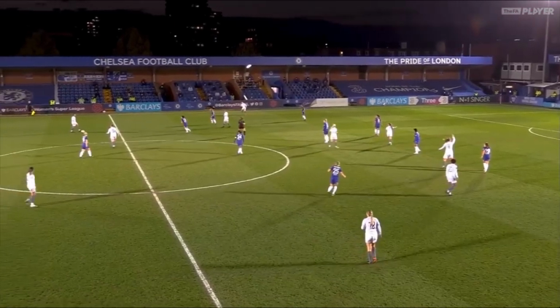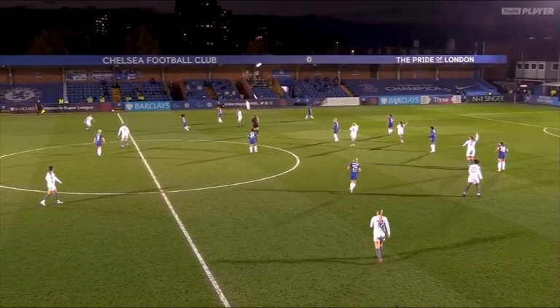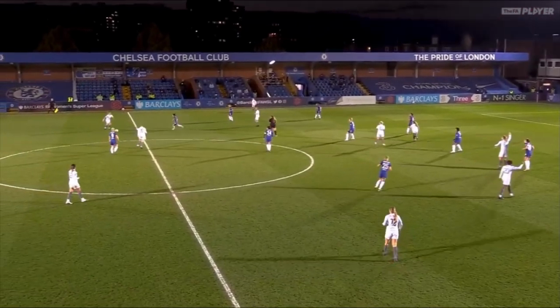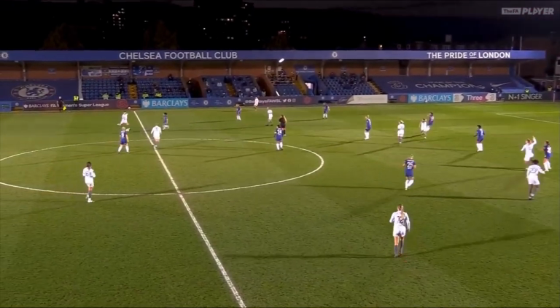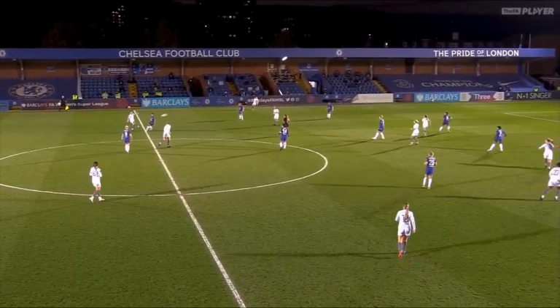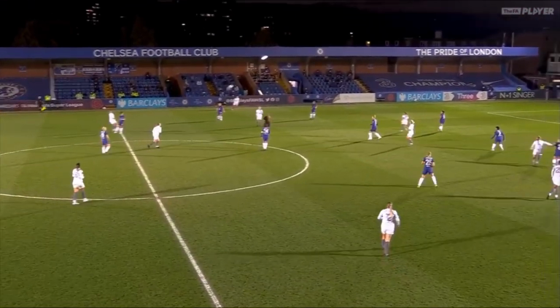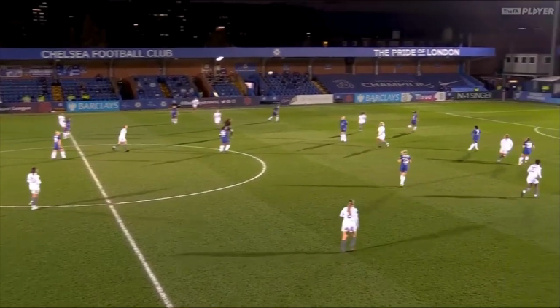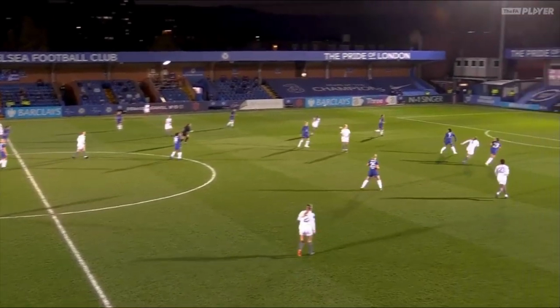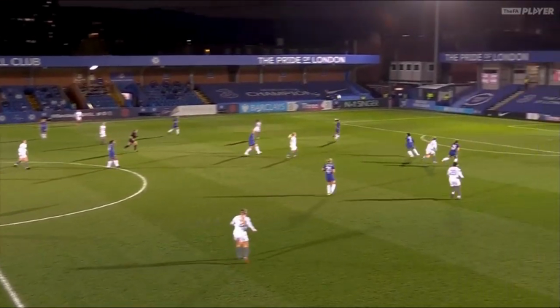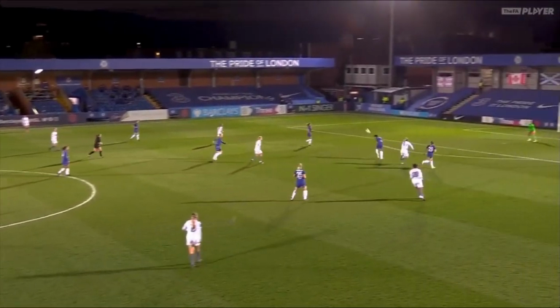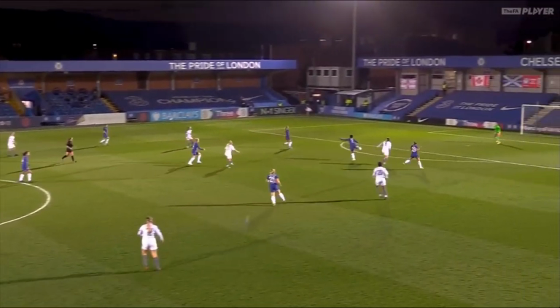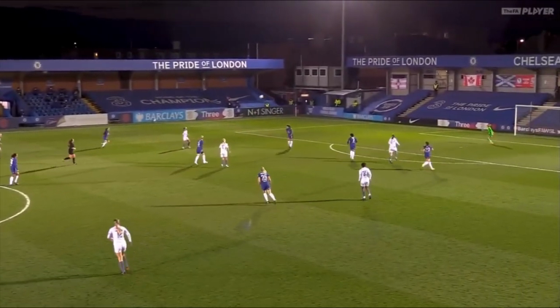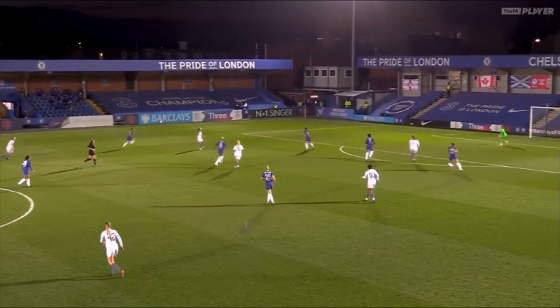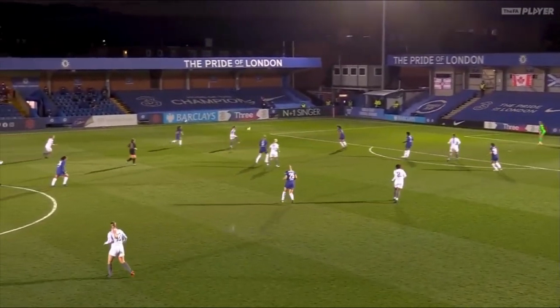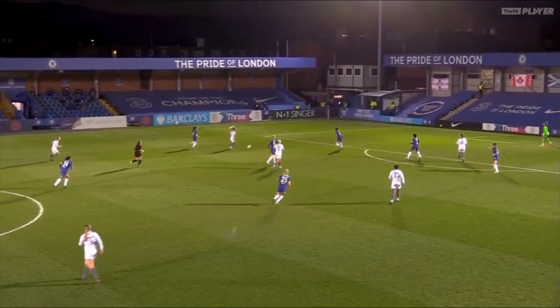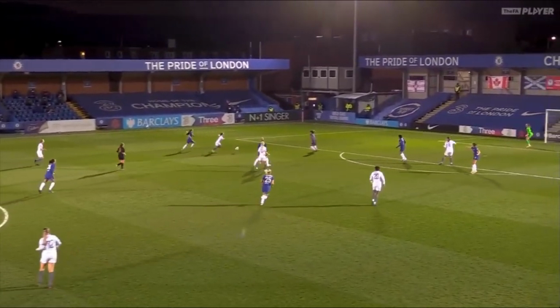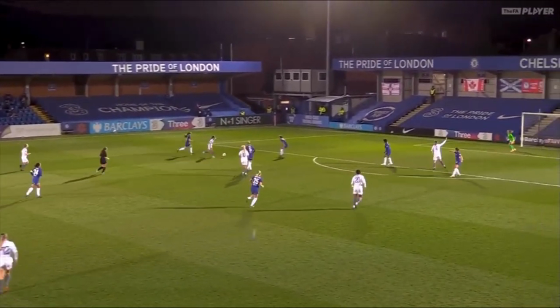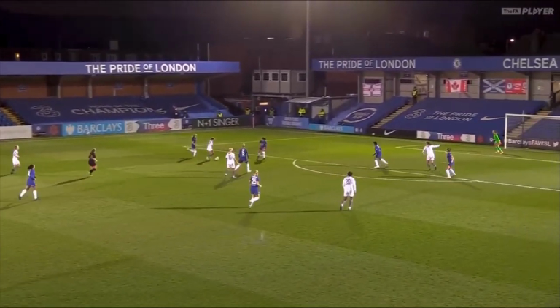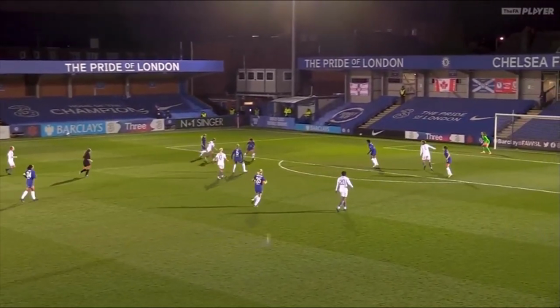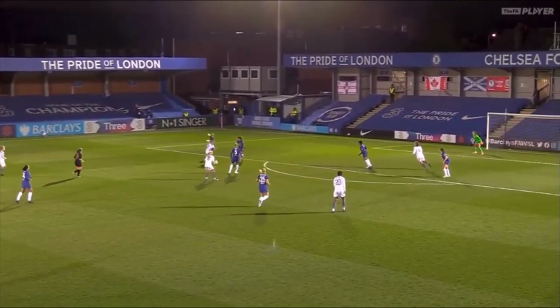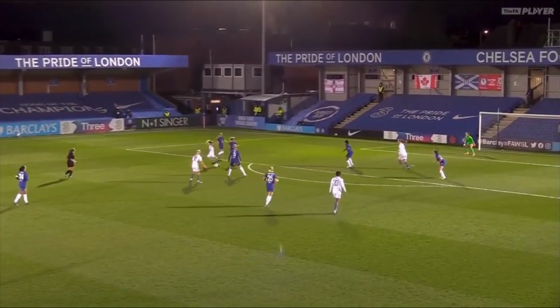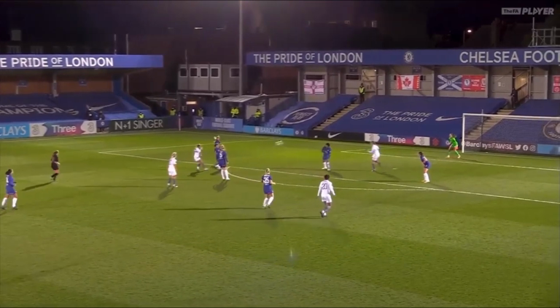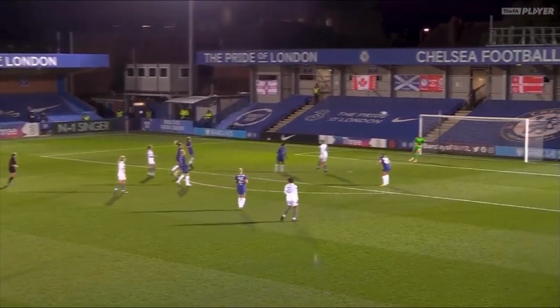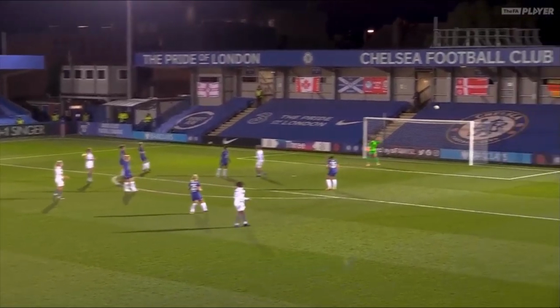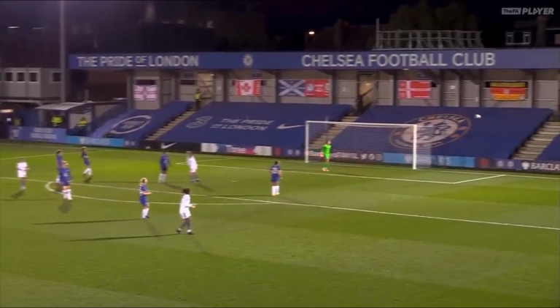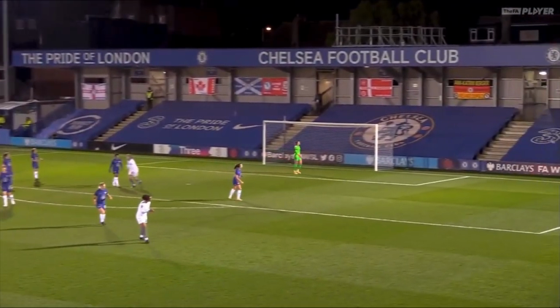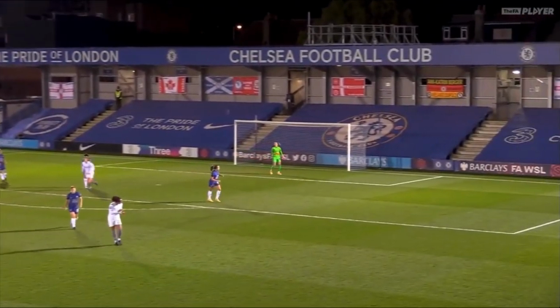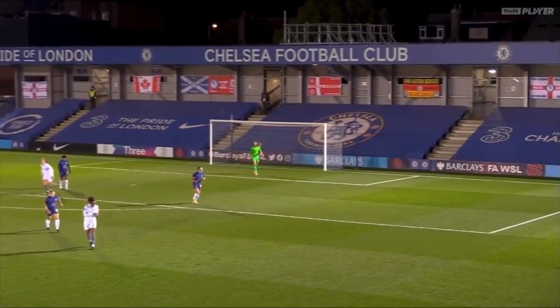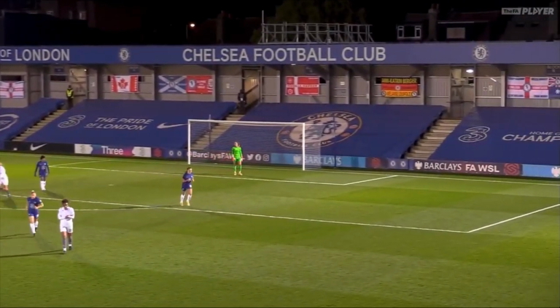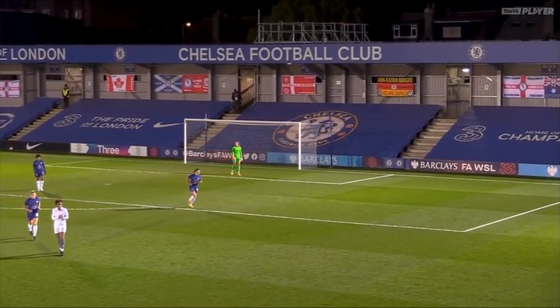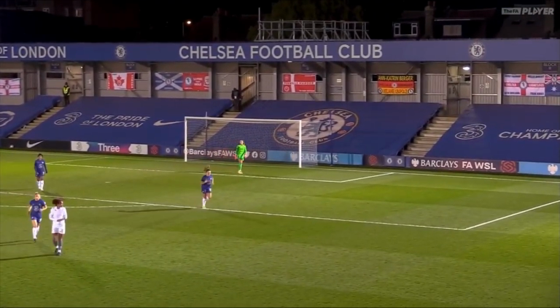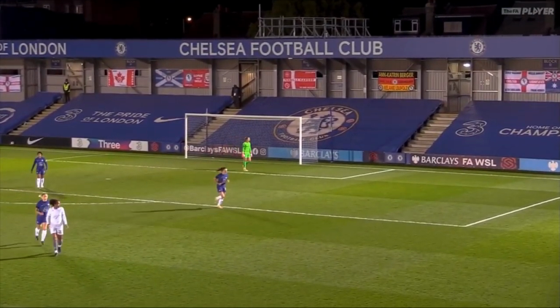London City Lionesses would have really enjoyed their experience tonight in this London derby, but it's not quite happened for them. Maybe they can find a goal here — but on this occasion, just over.